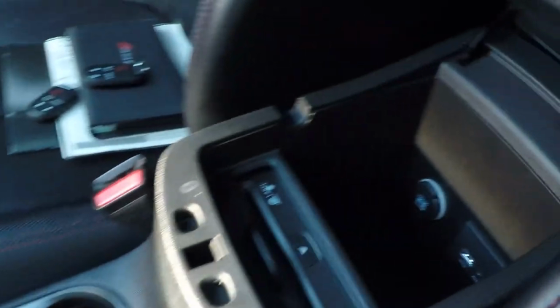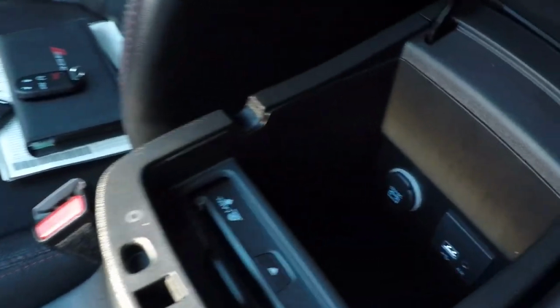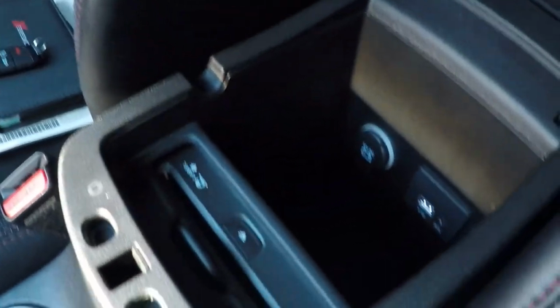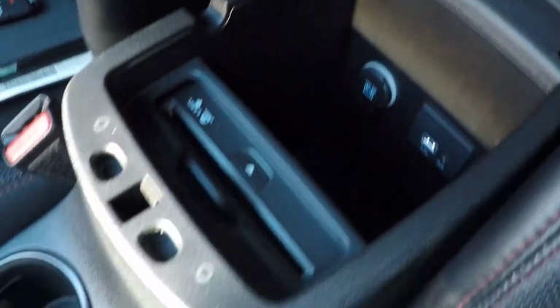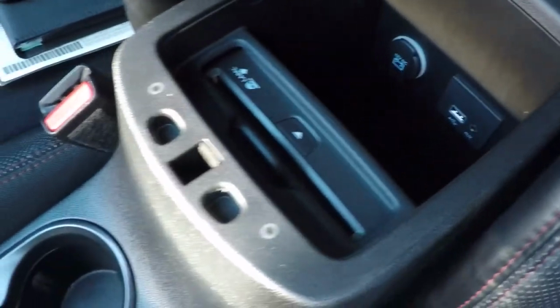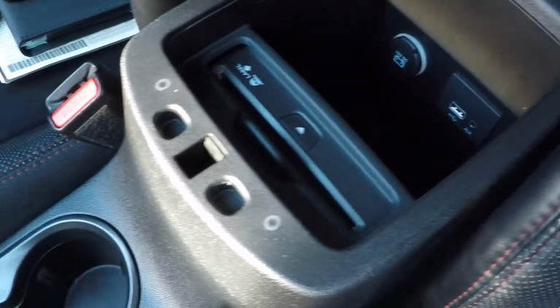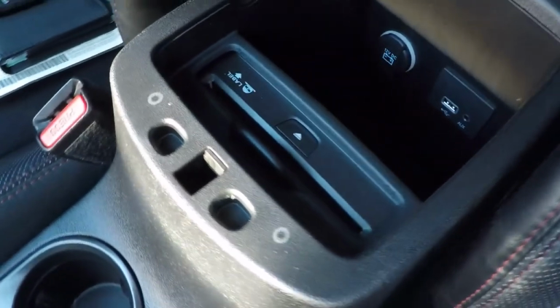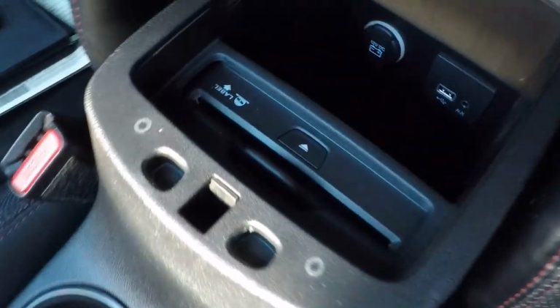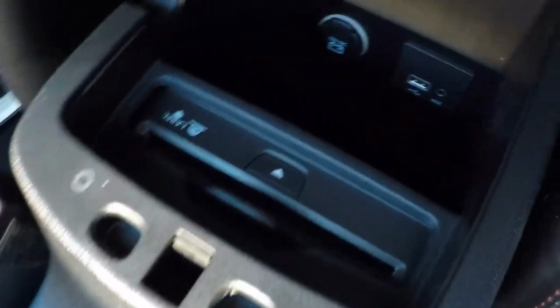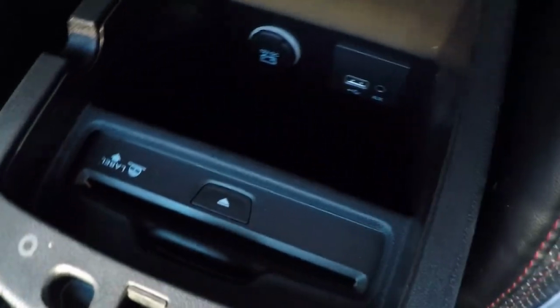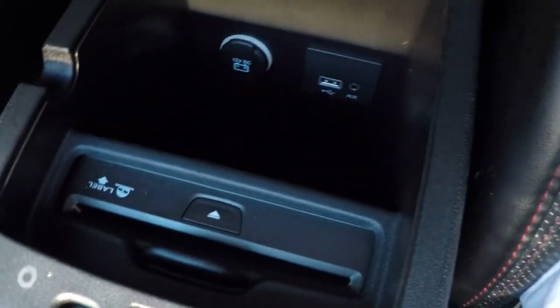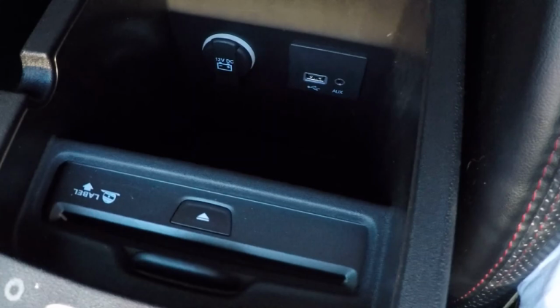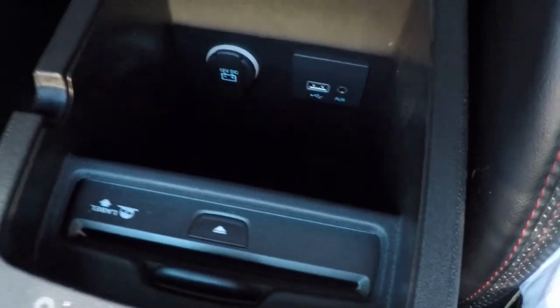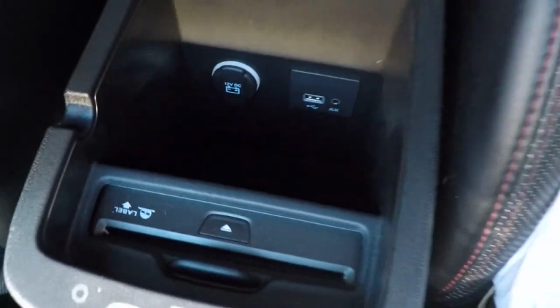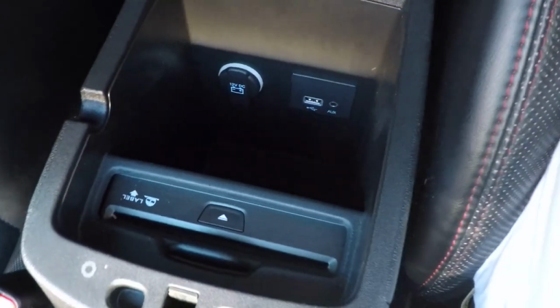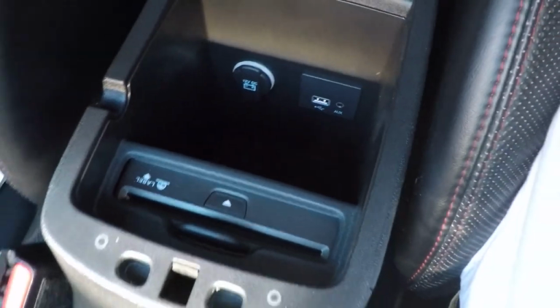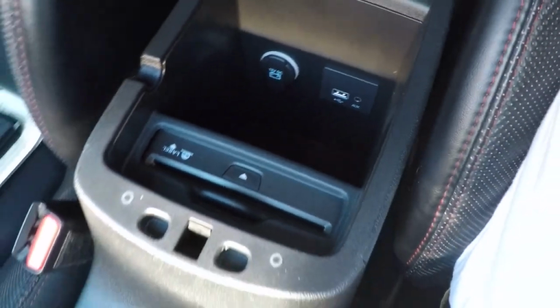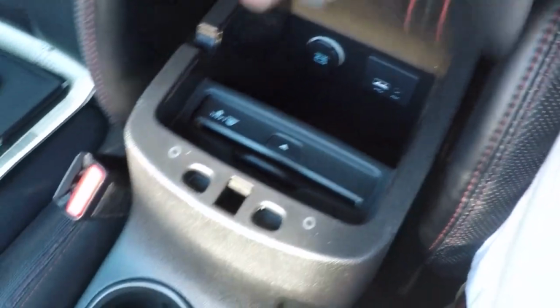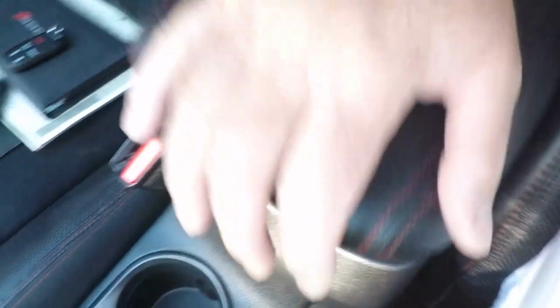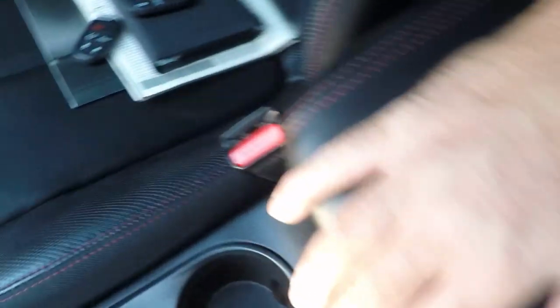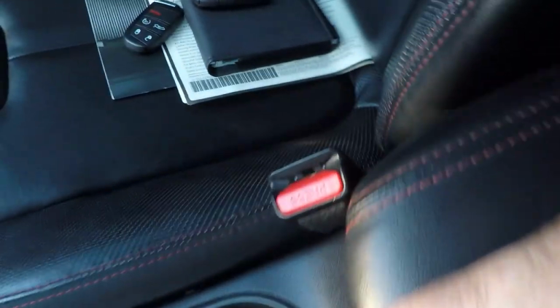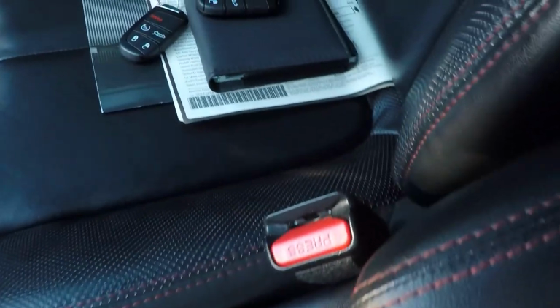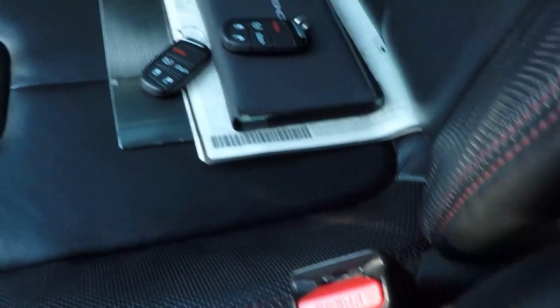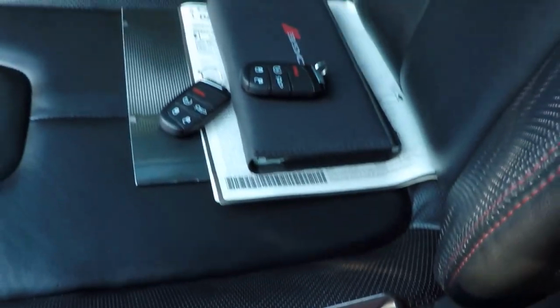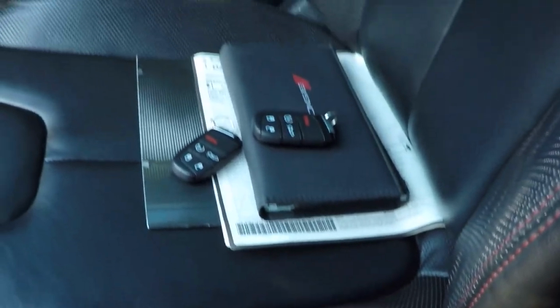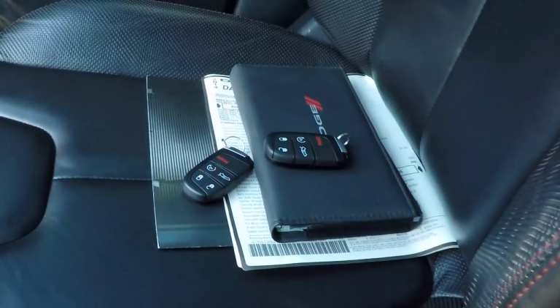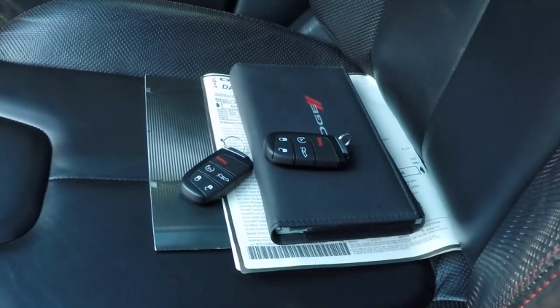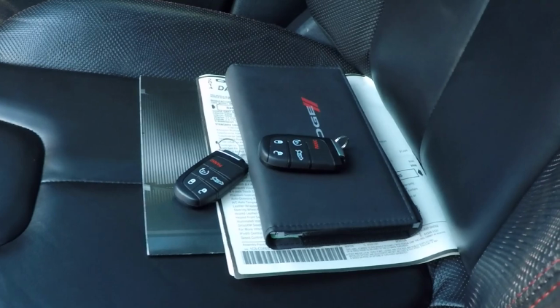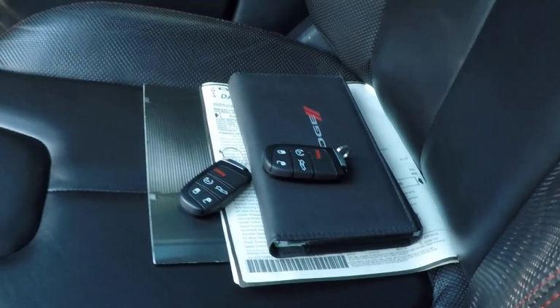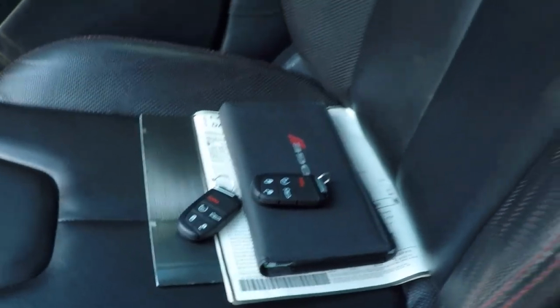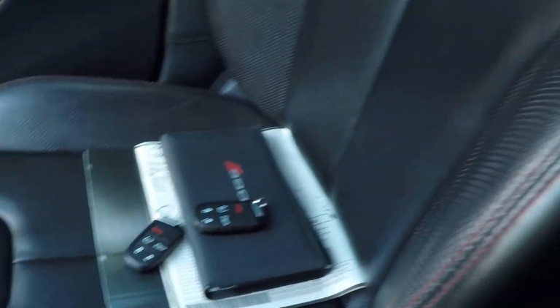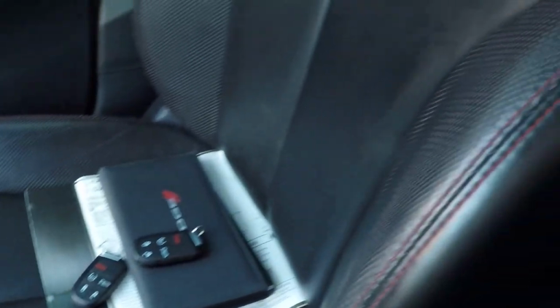There's an optional CD player, auxiliary input, and USB outlet. I do have all the paperwork, both keys, and the owner's manual — everything.